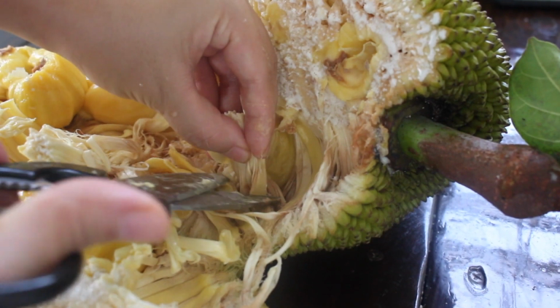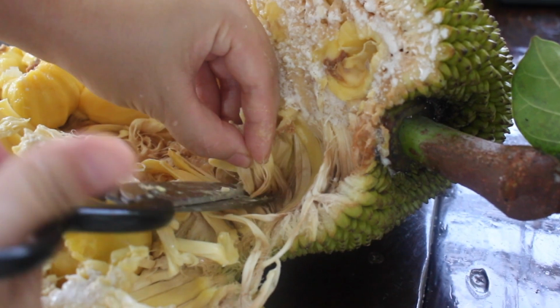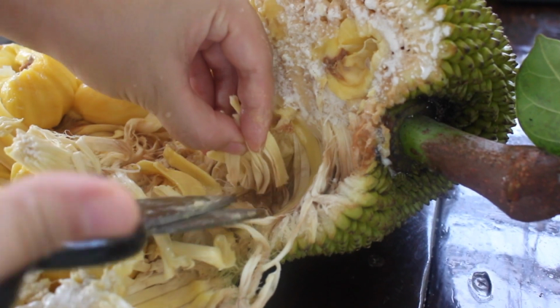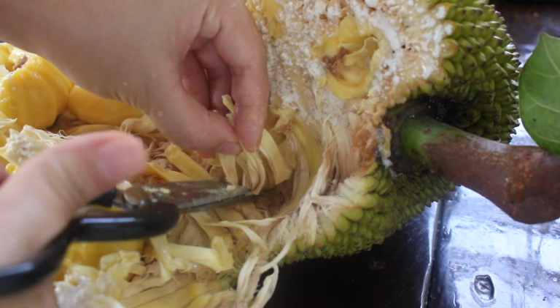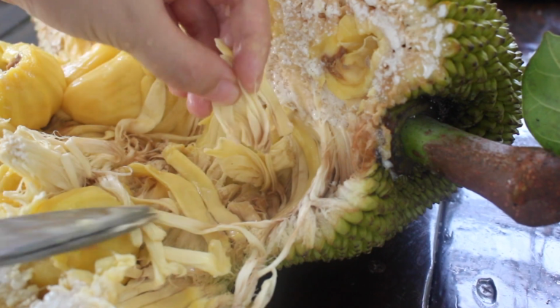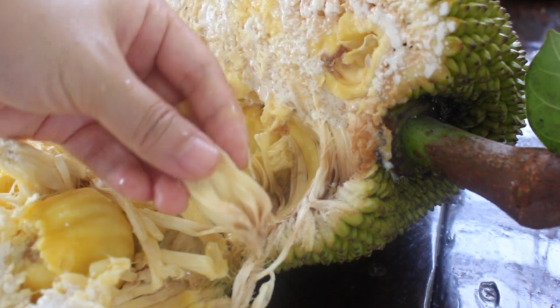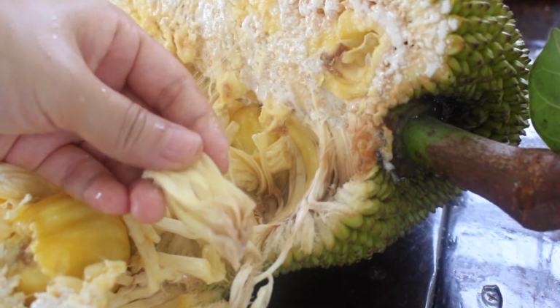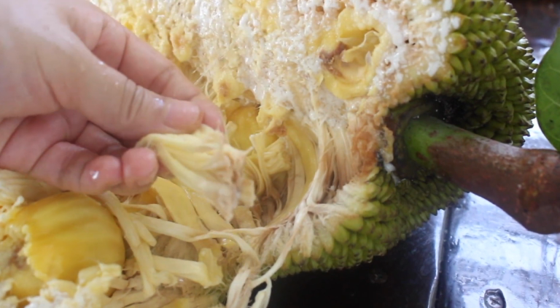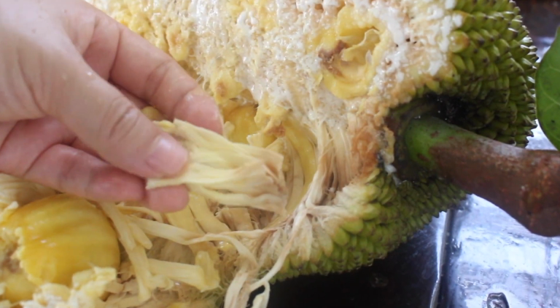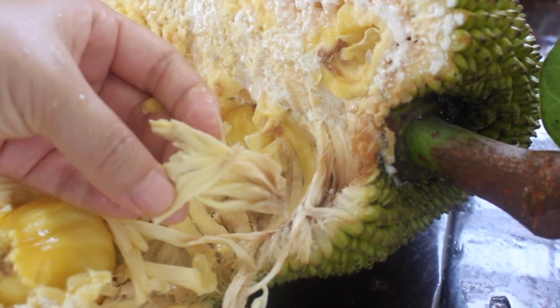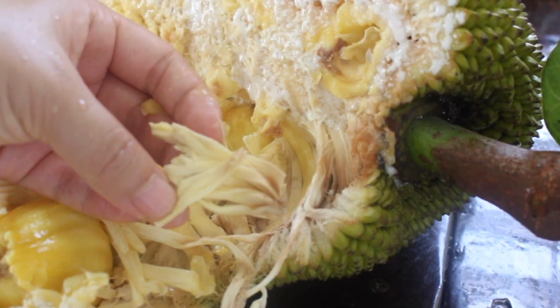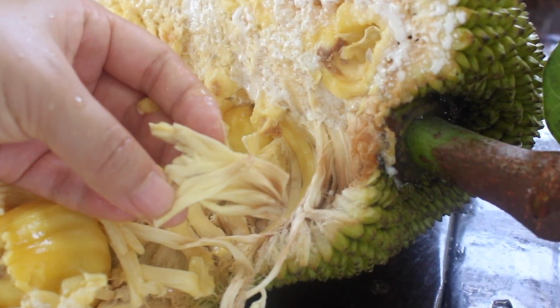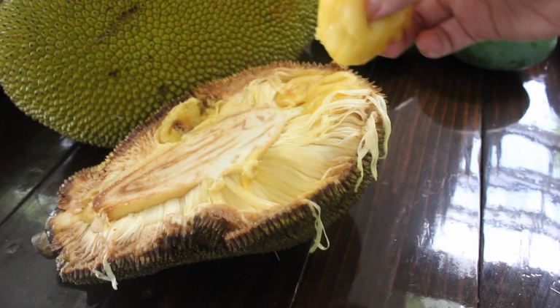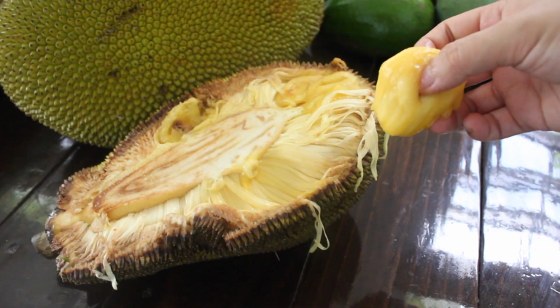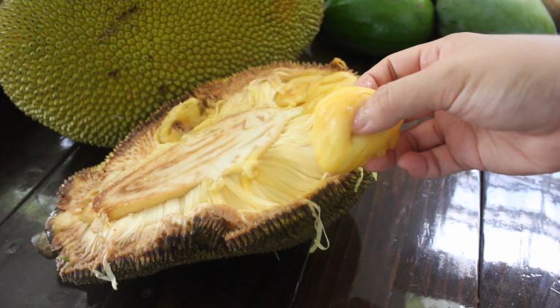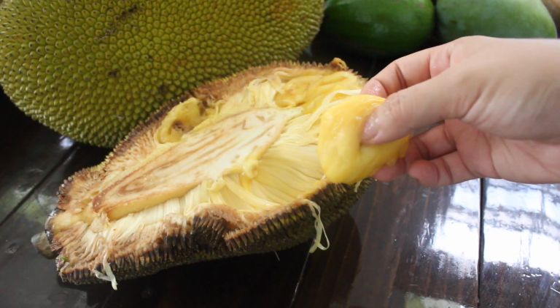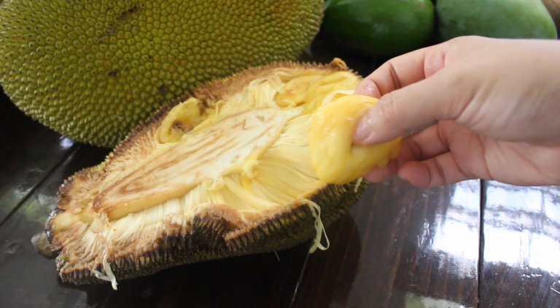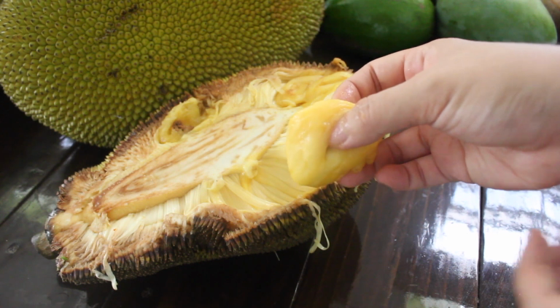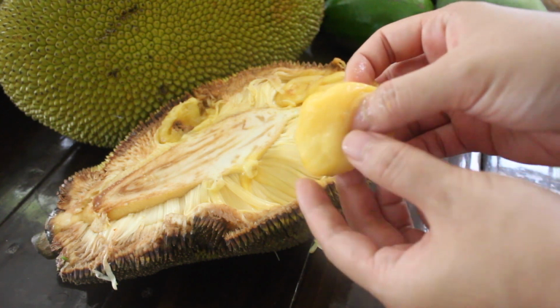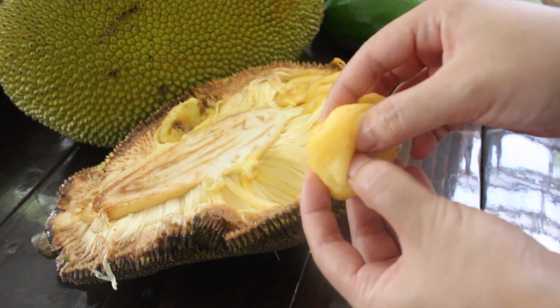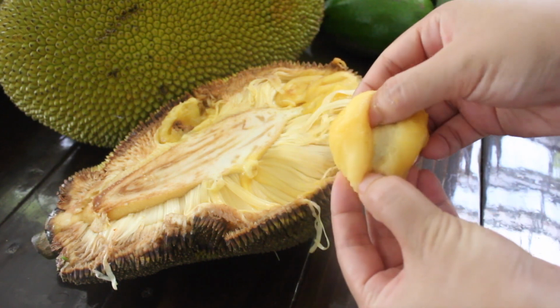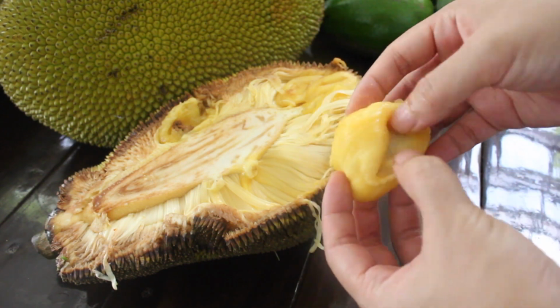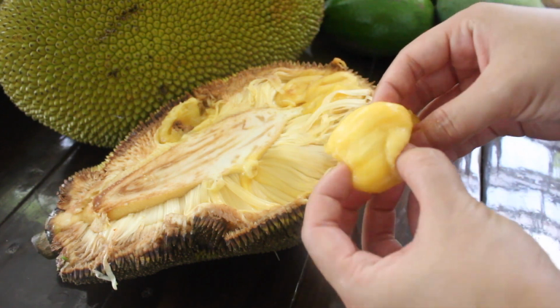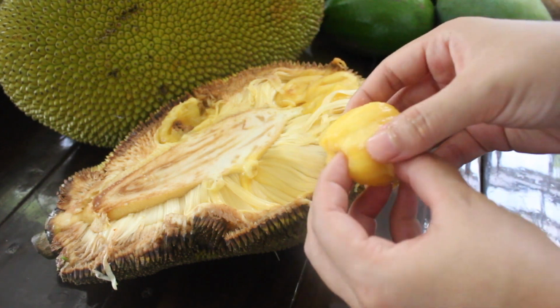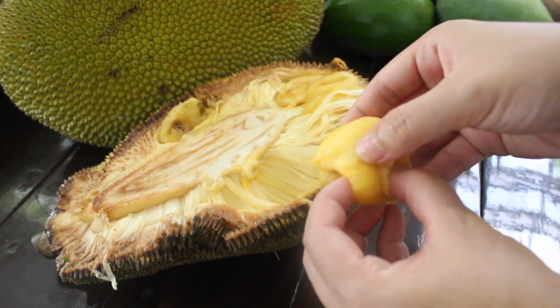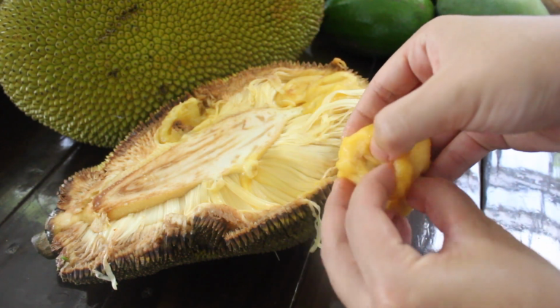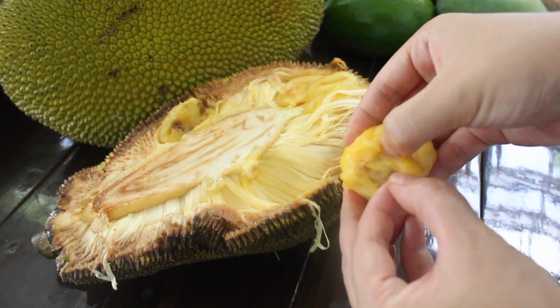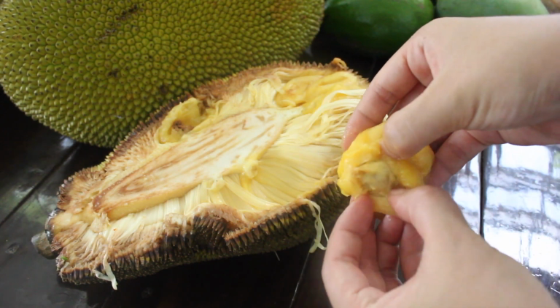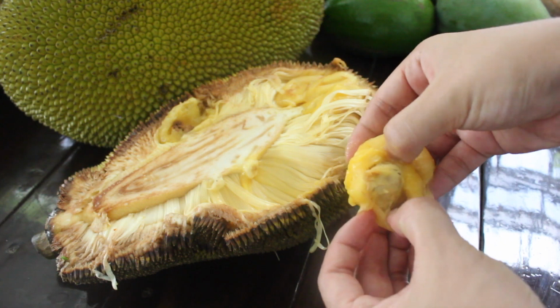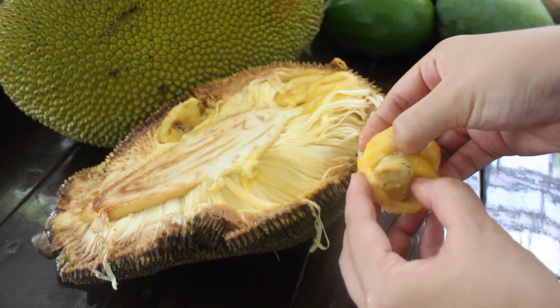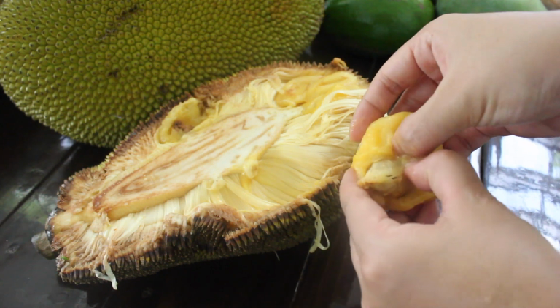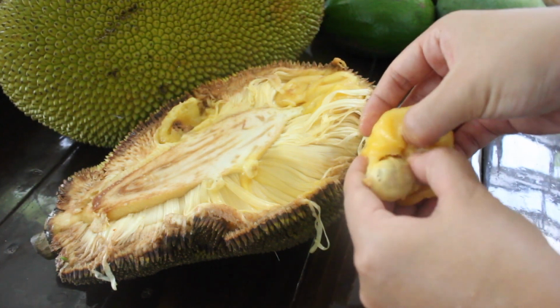These rags or tendrils are what will go into the curry. It's also very popular to turn it into vegan pulled barbecue. The seeds are within these golden nuggets. Though we're after the seeds today, the fruit also makes a great swirled ice cream.